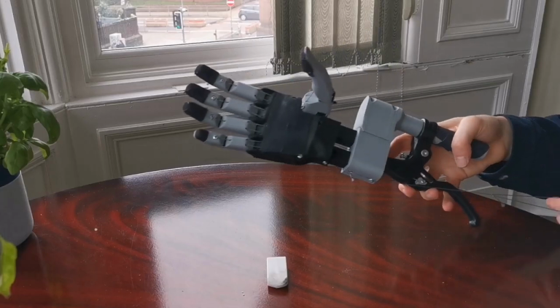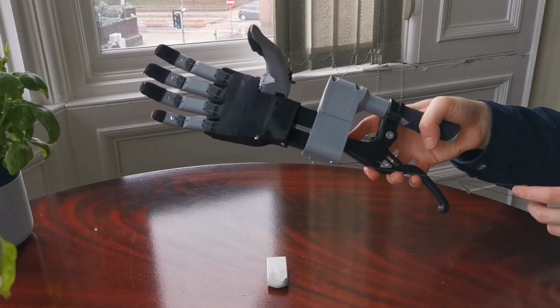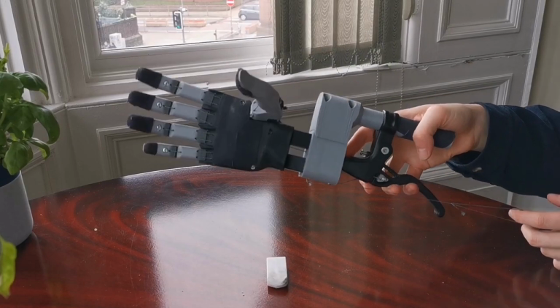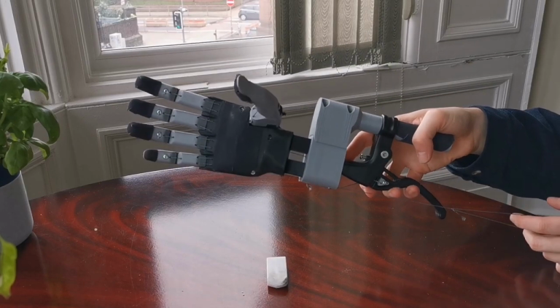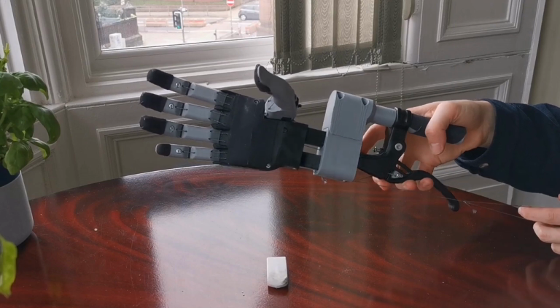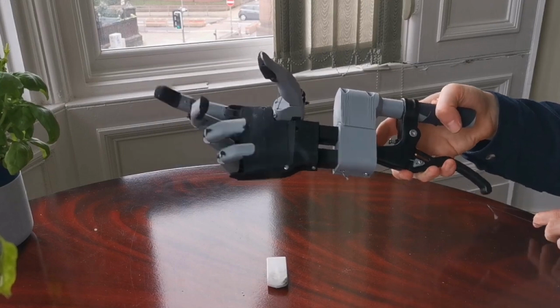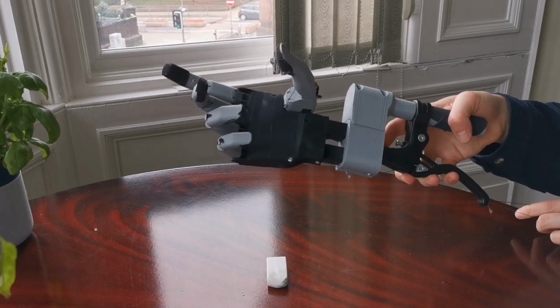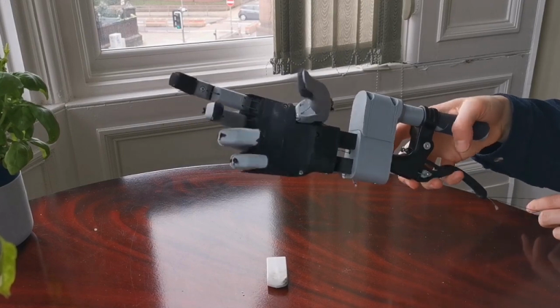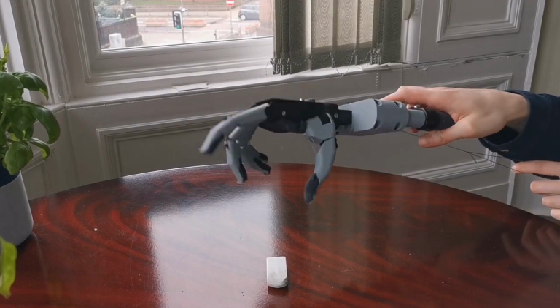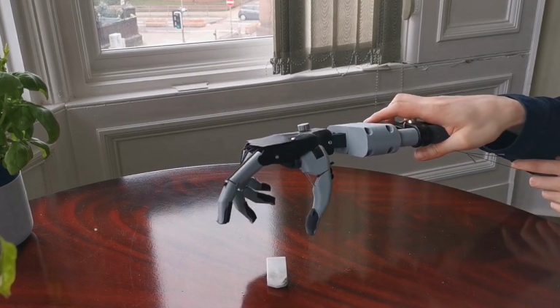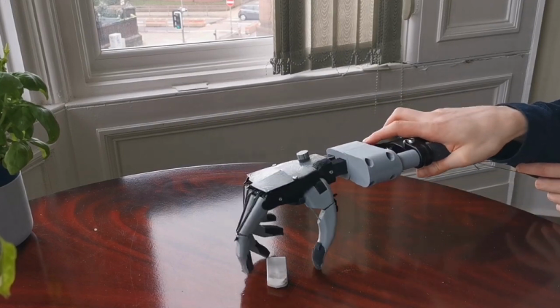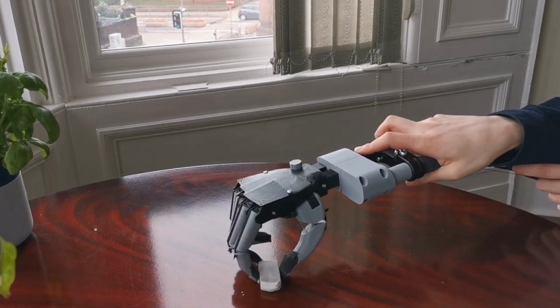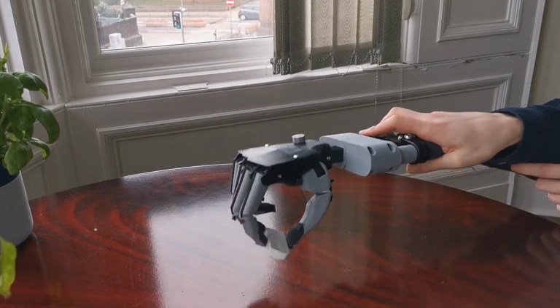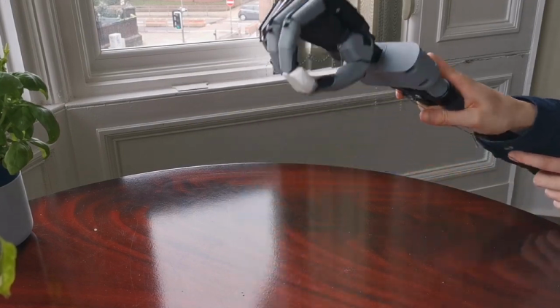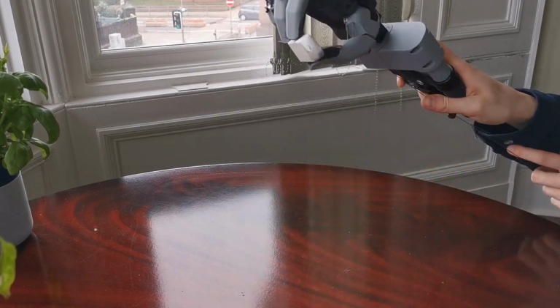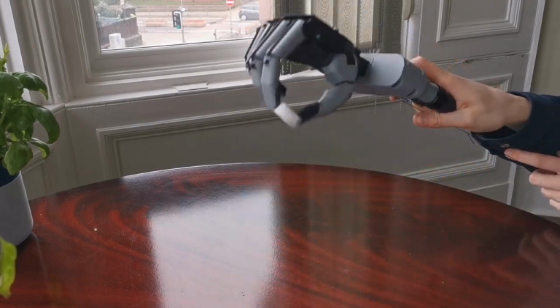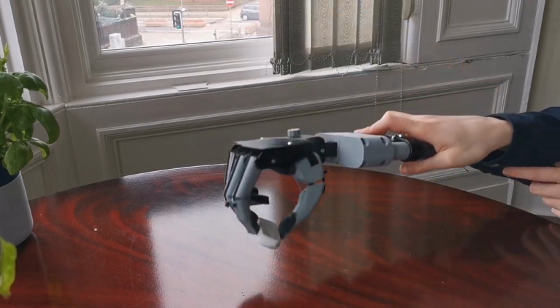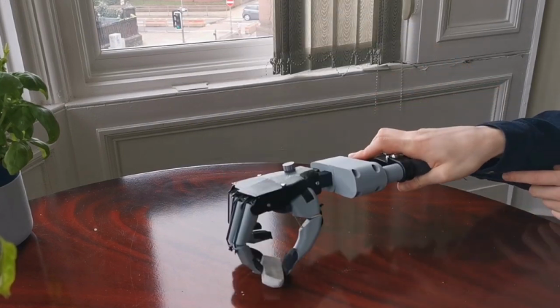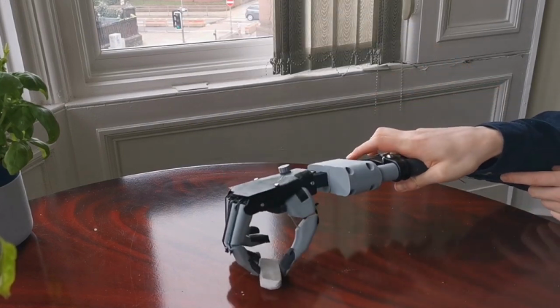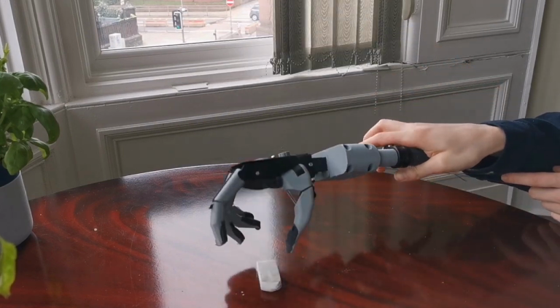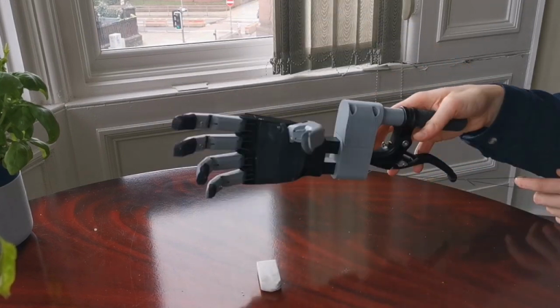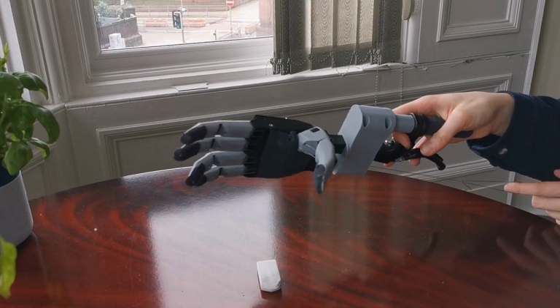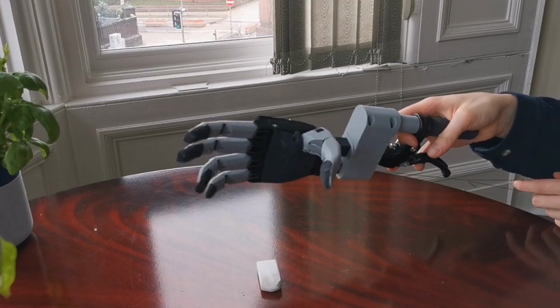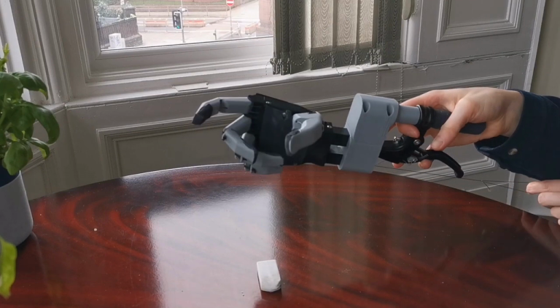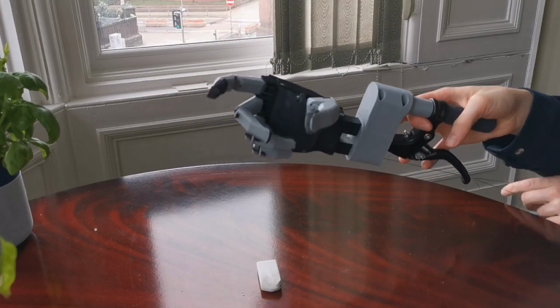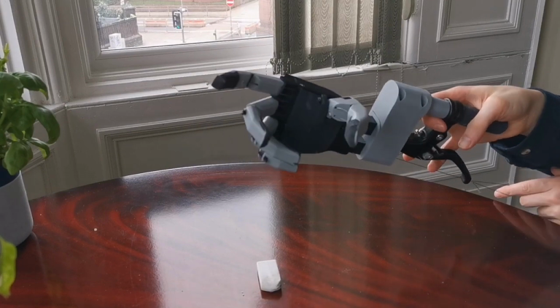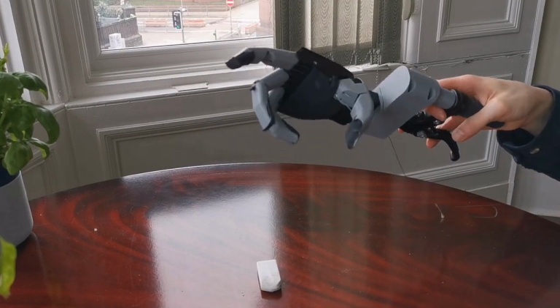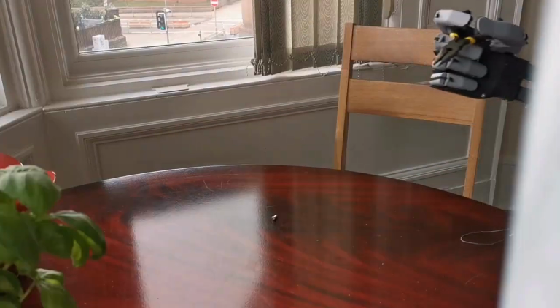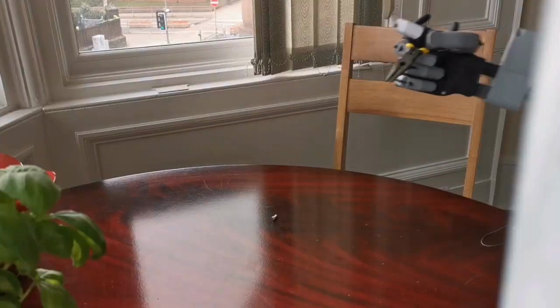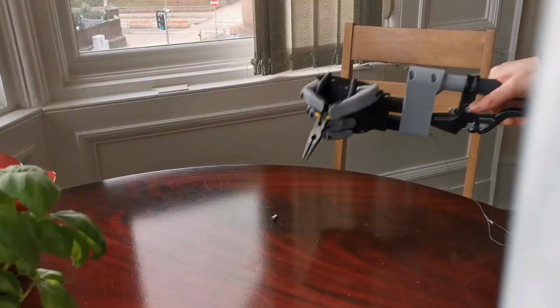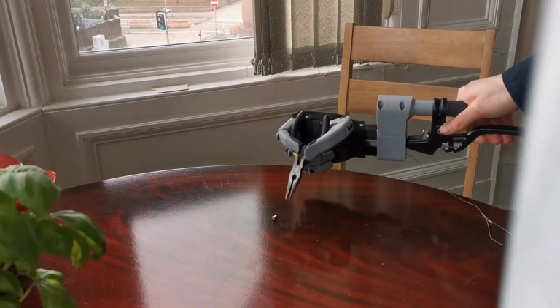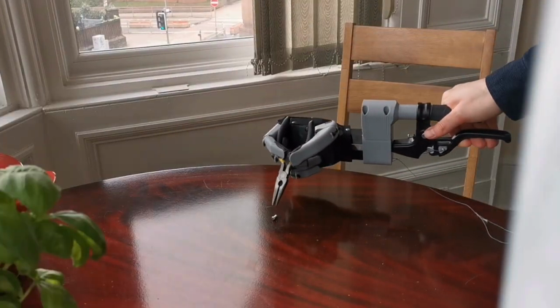A dedicated pinch grip pulls unwanted fingers out of the way for smaller objects which require precision, and in this configuration it can even operate pliers.